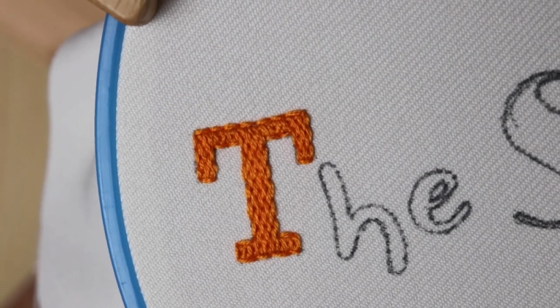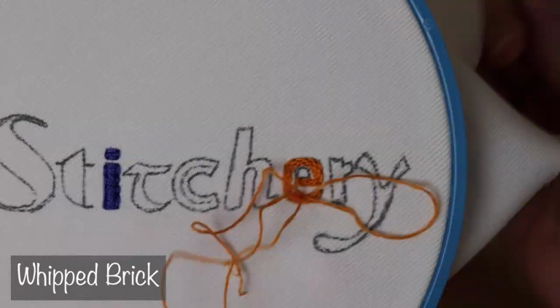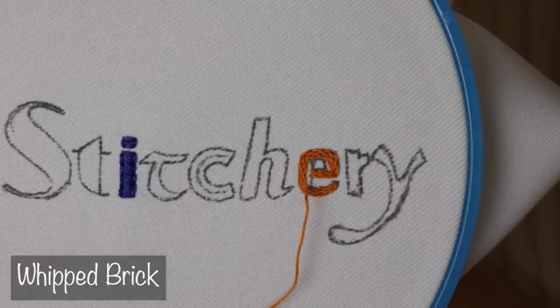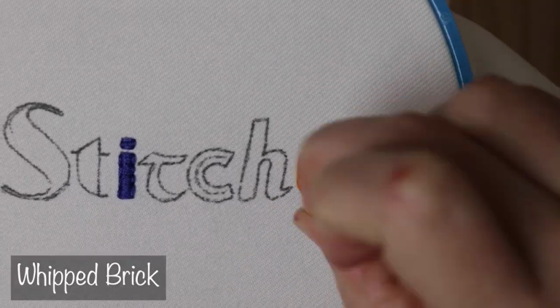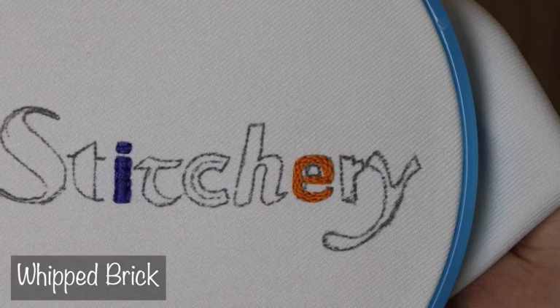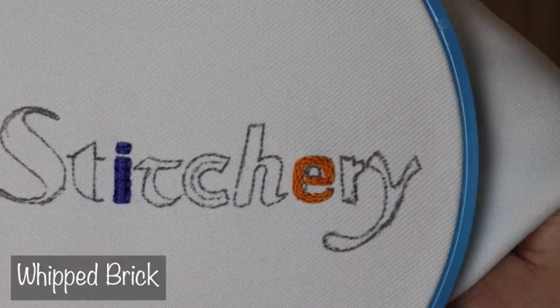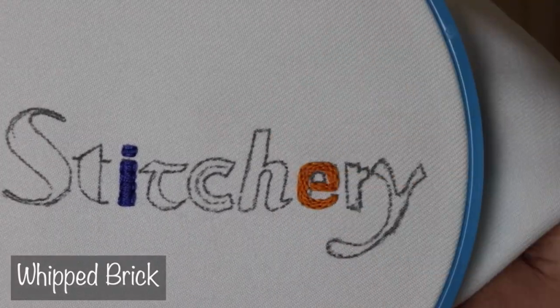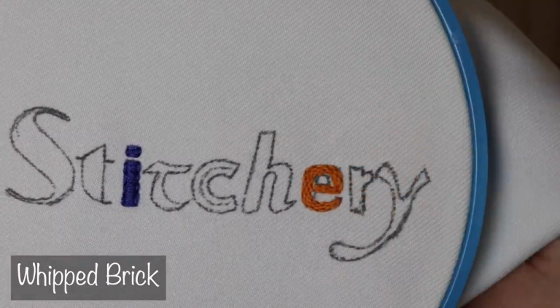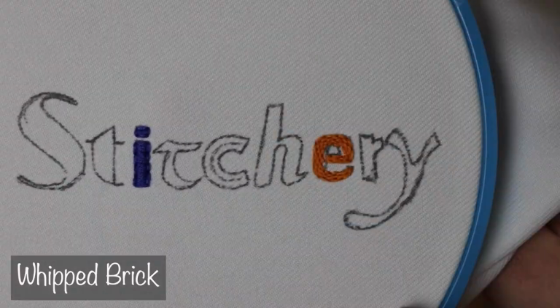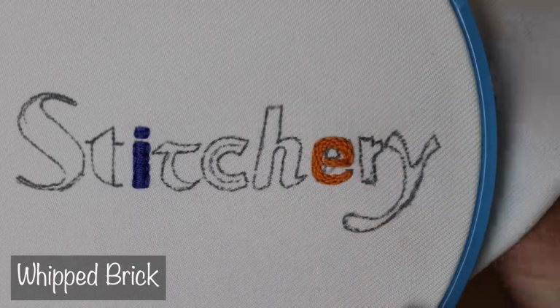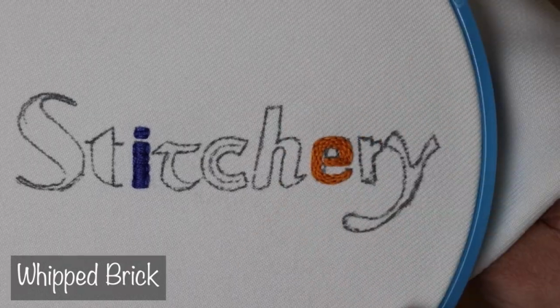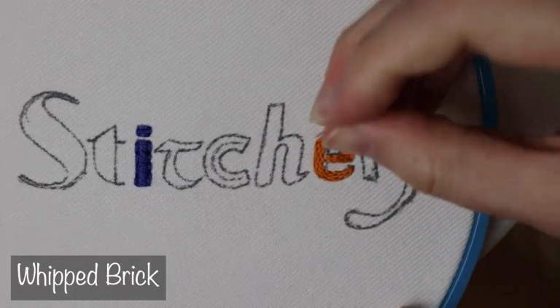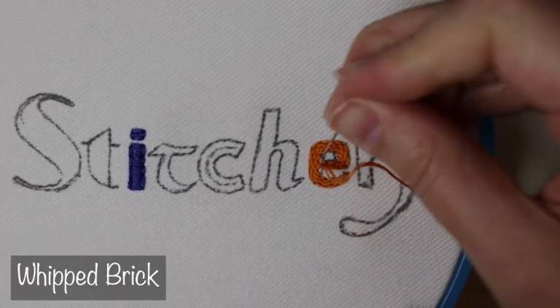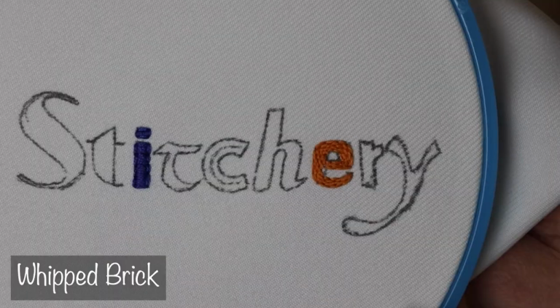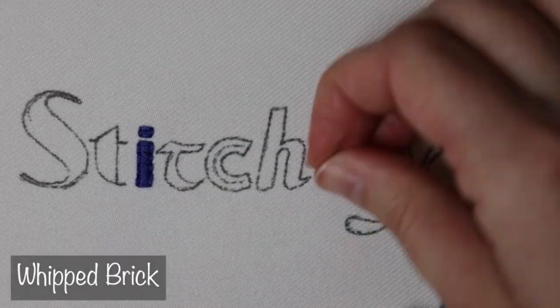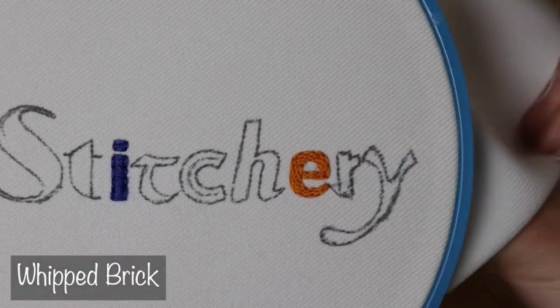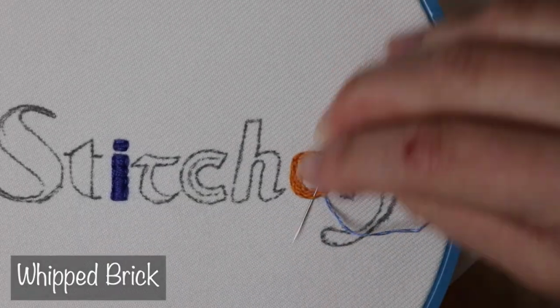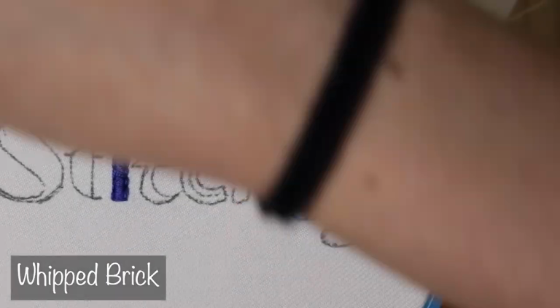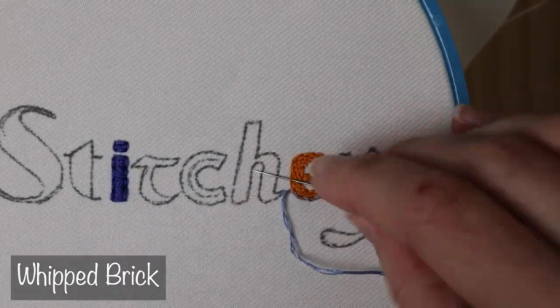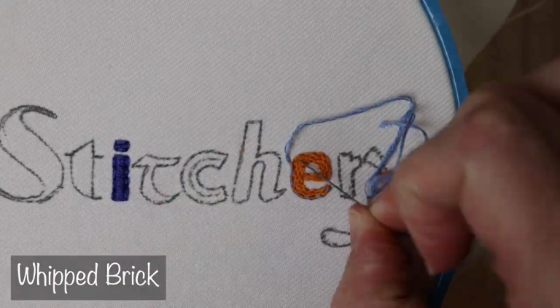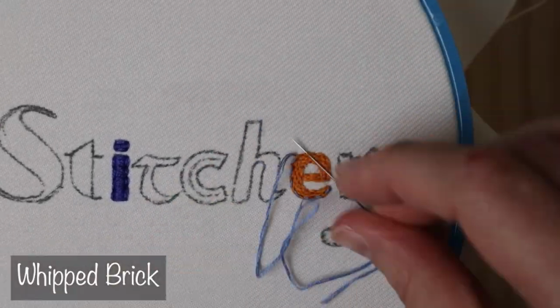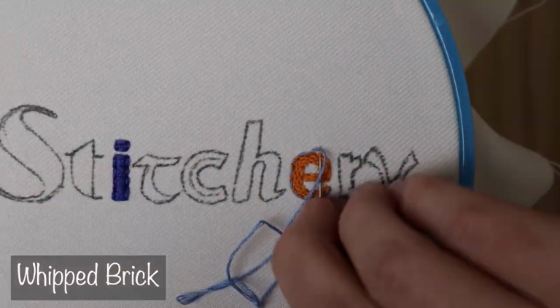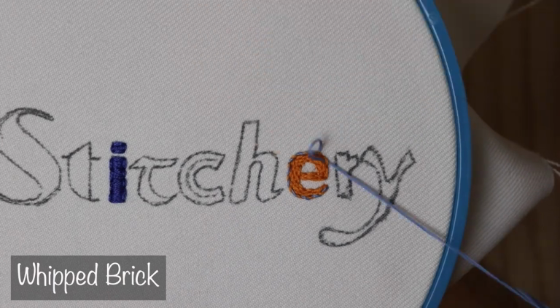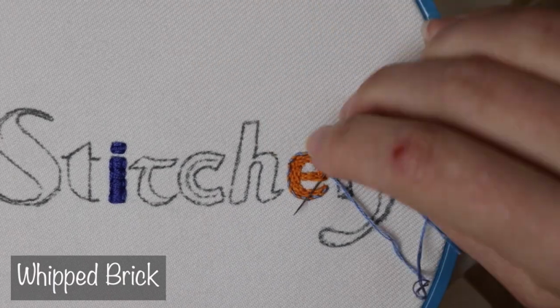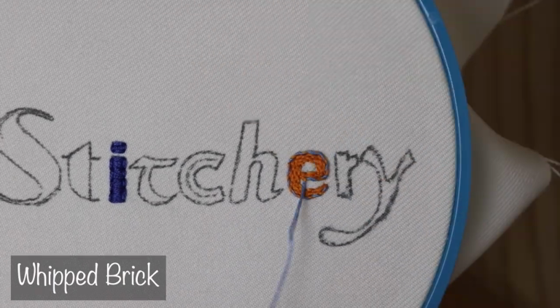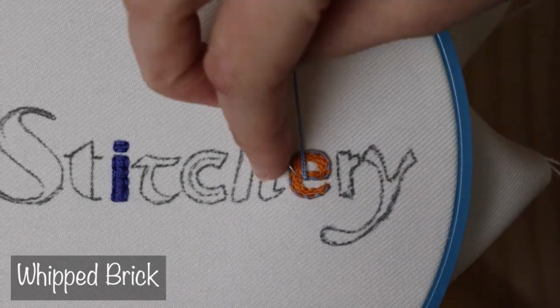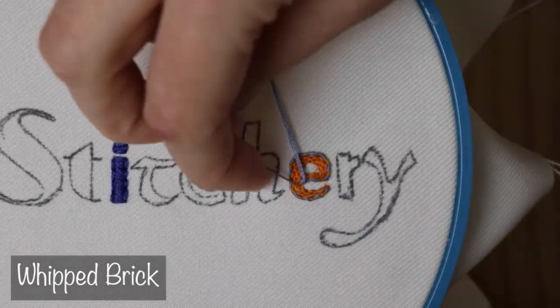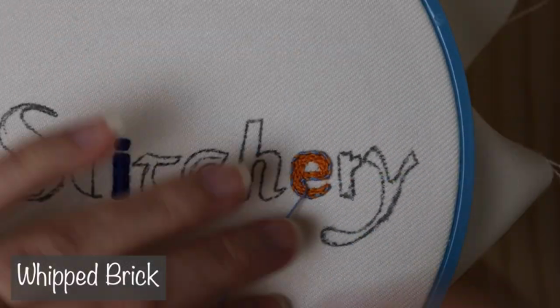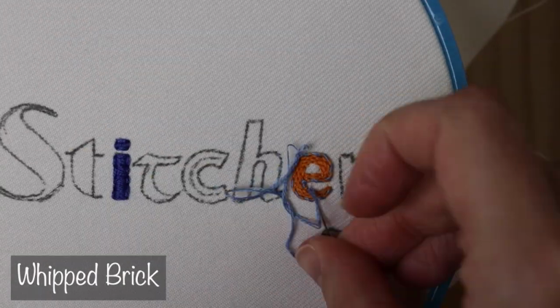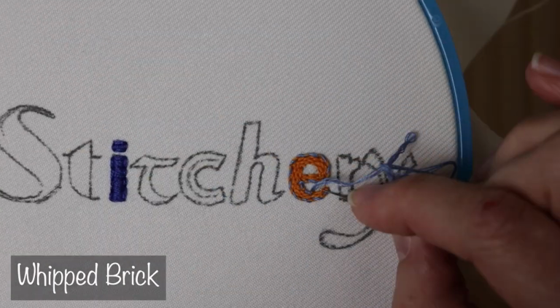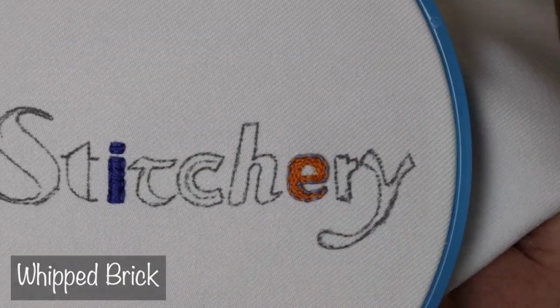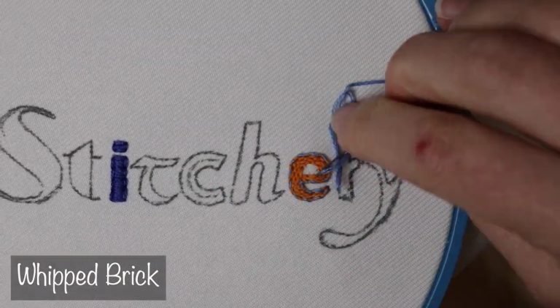Remember all that whipping stuff from the outline section? That still works for fill stitches too. I'm not going to do much of it here, but let's whip a little brick stitch, and then you can play around on your own with every other type of stitch that you can whip and interlace.